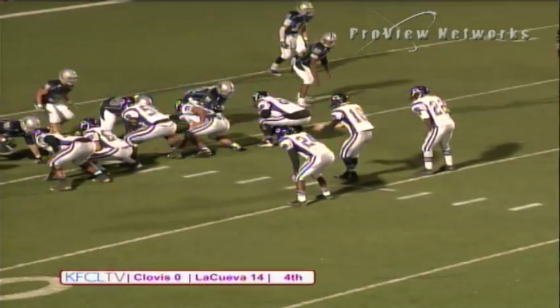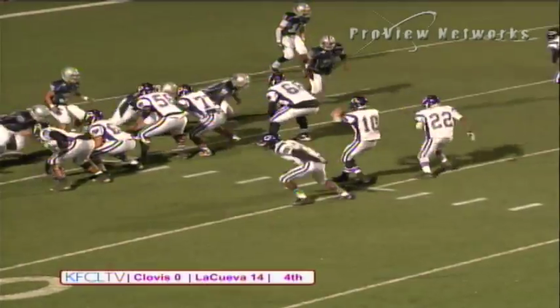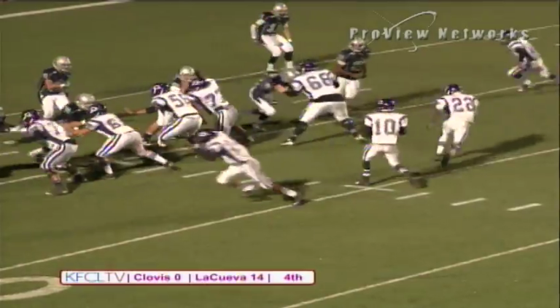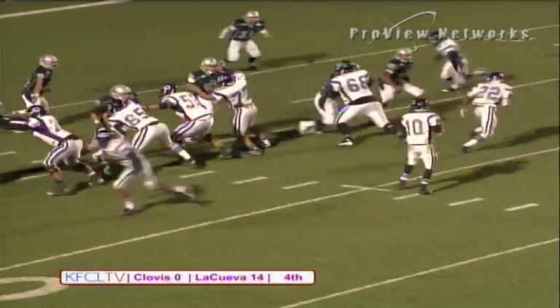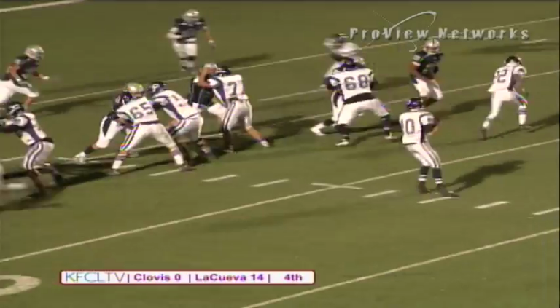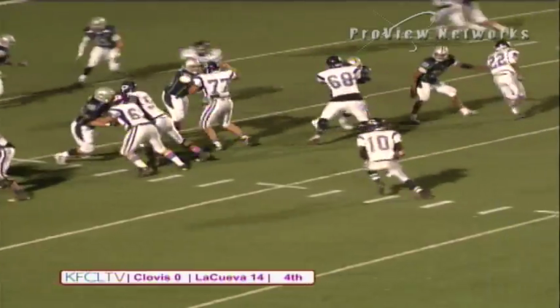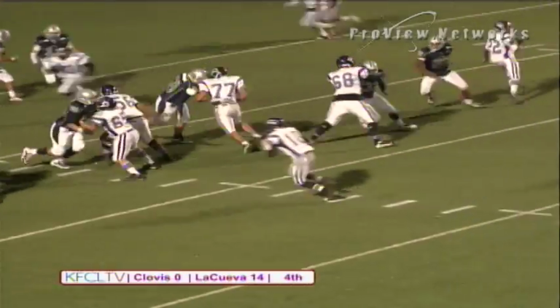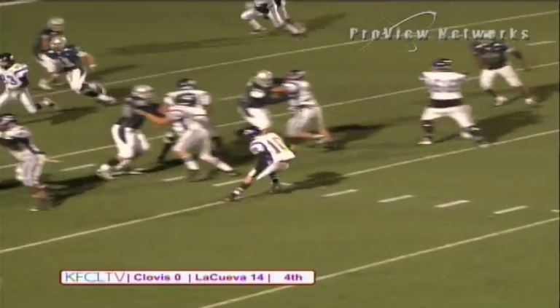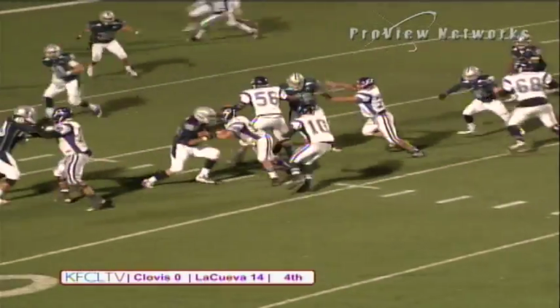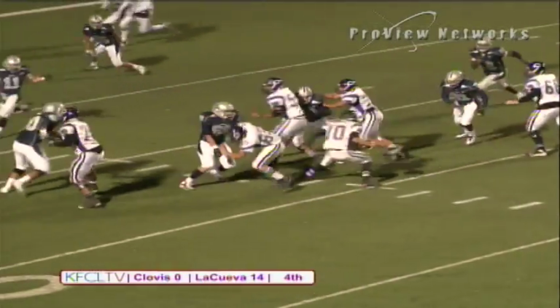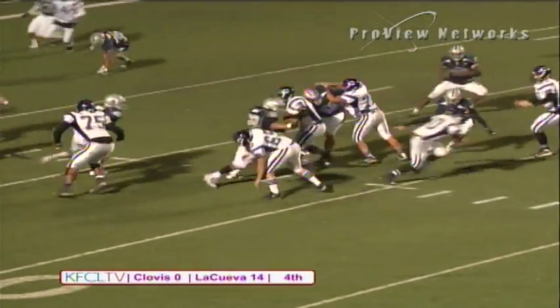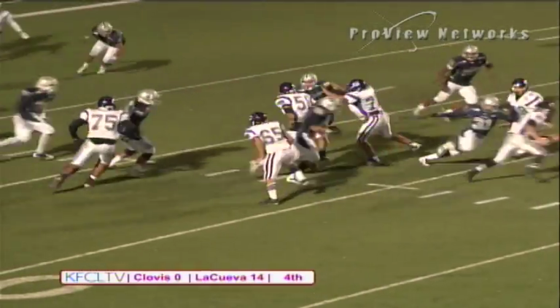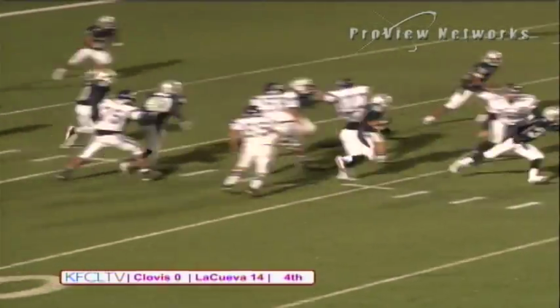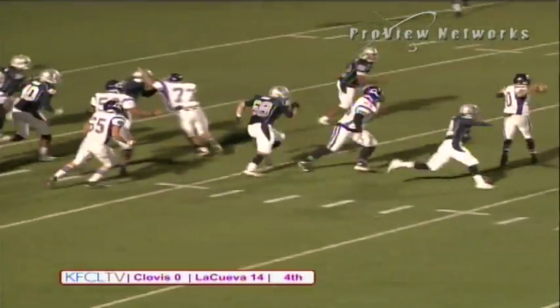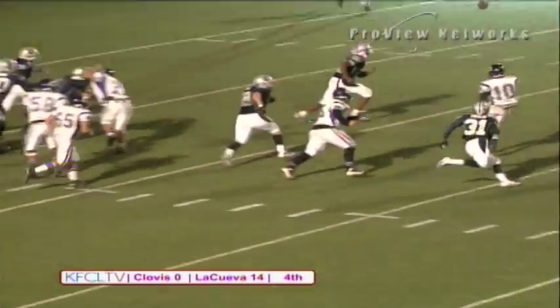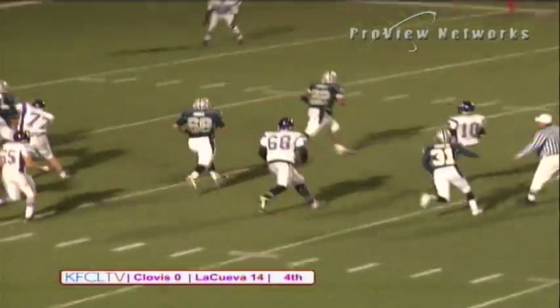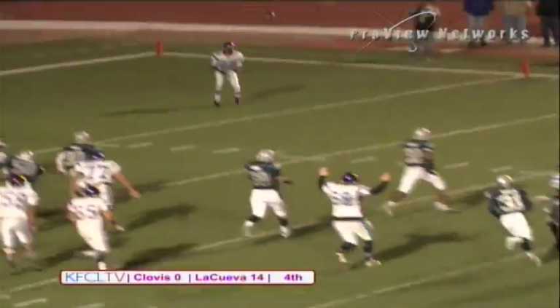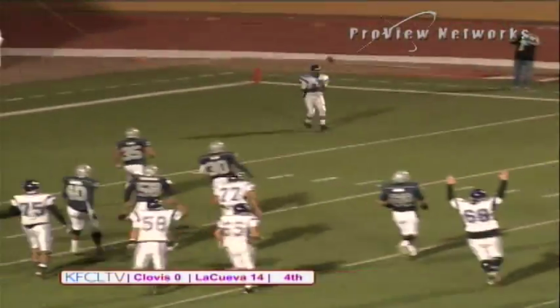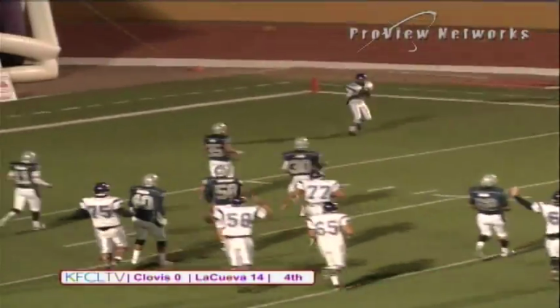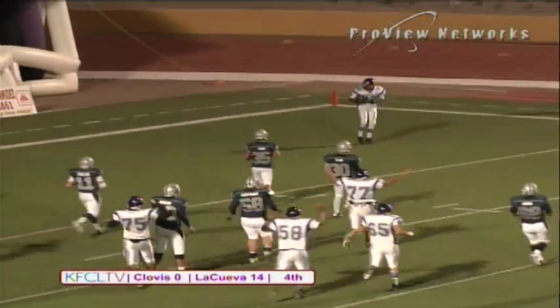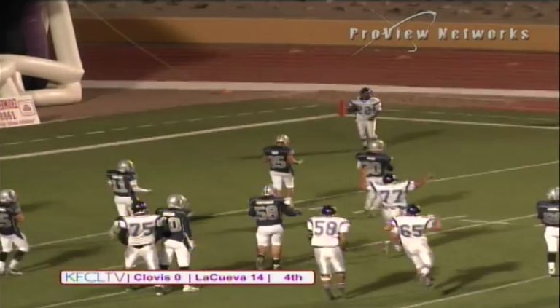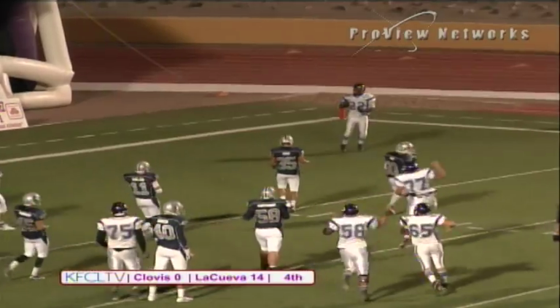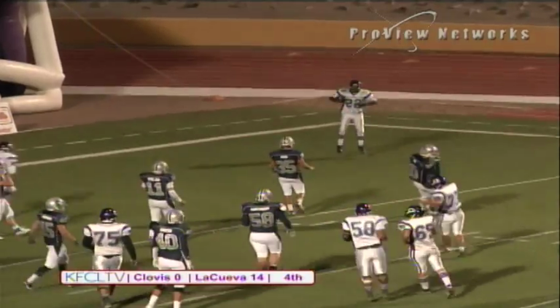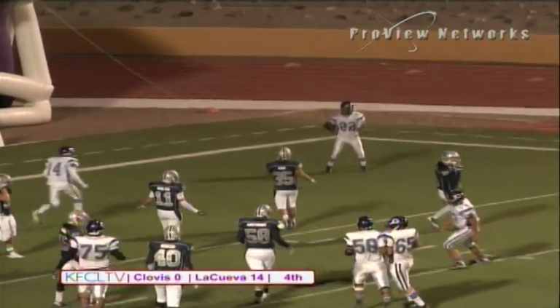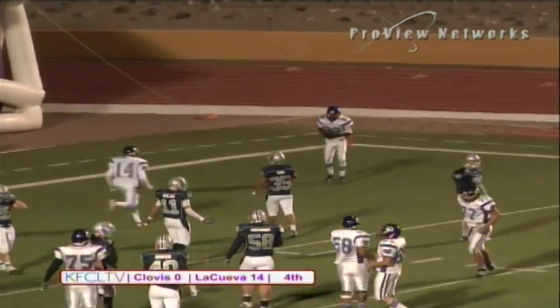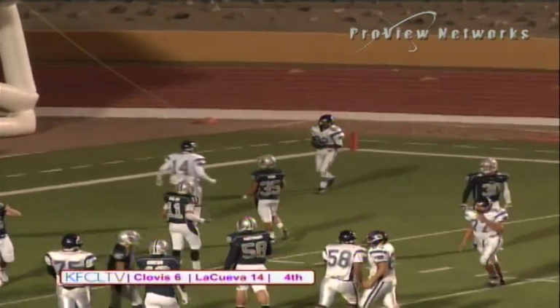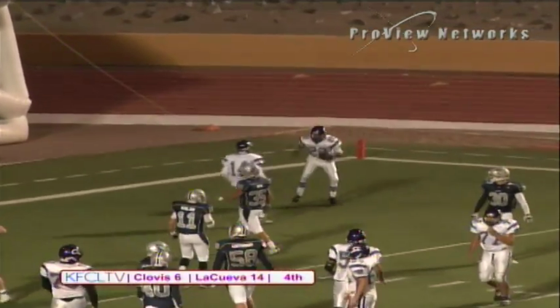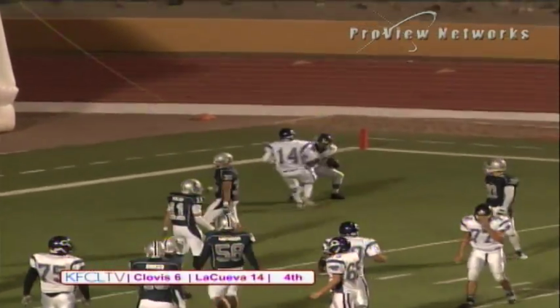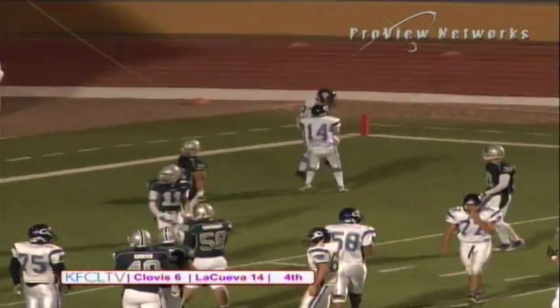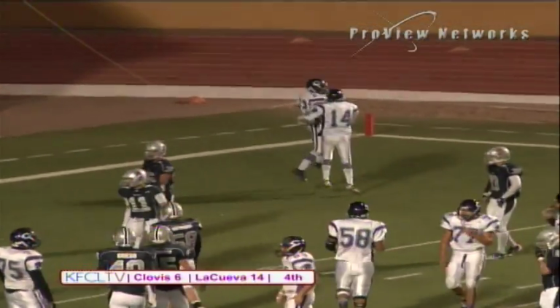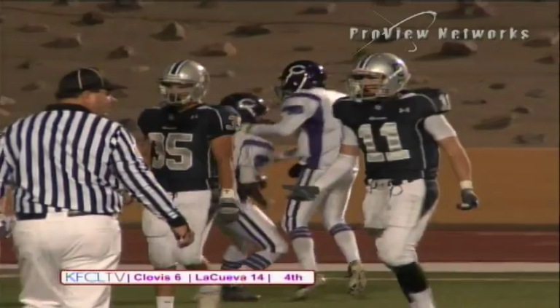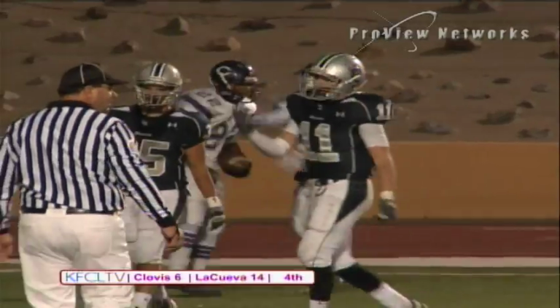Now fourth down and three. They're going to throw, but Hill instead is going to try to run. He's flushed out to his right. He has an open man — they have a touchdown. Standing untouched in the end zone.